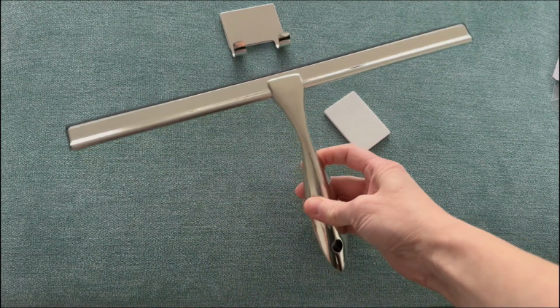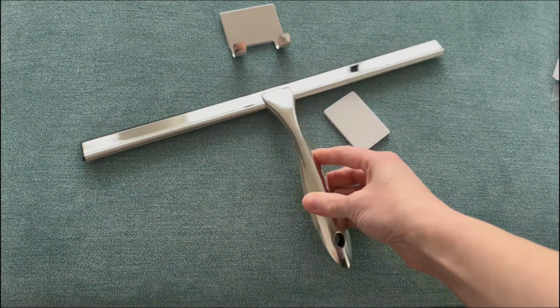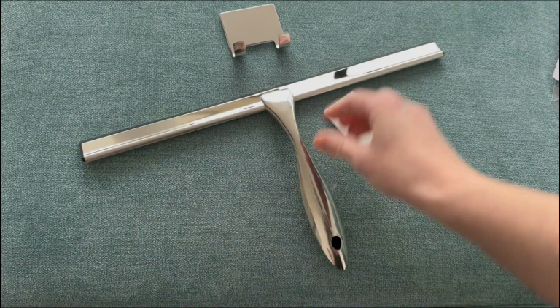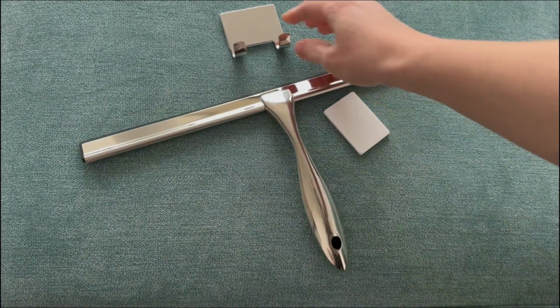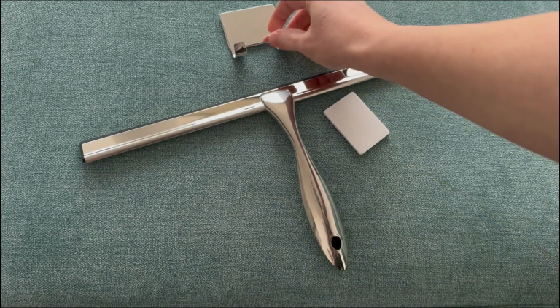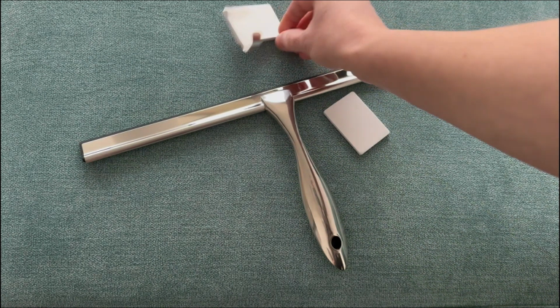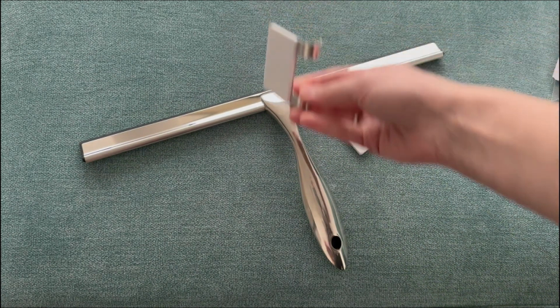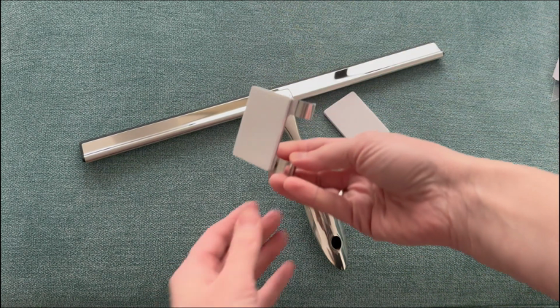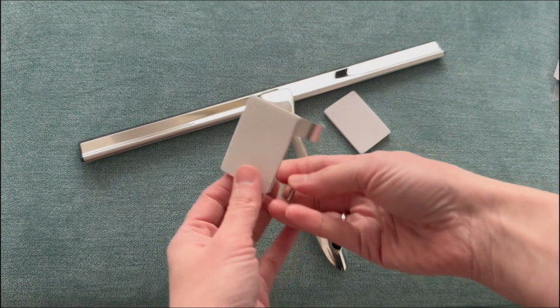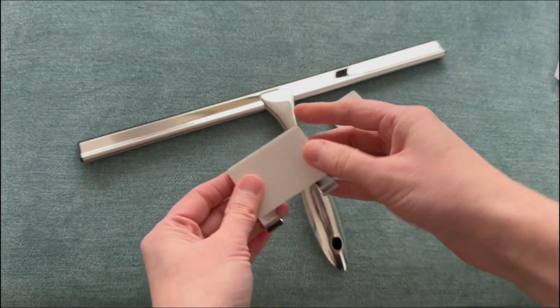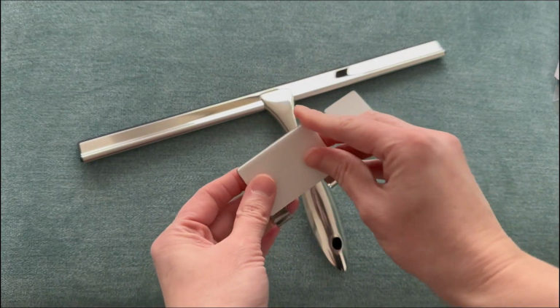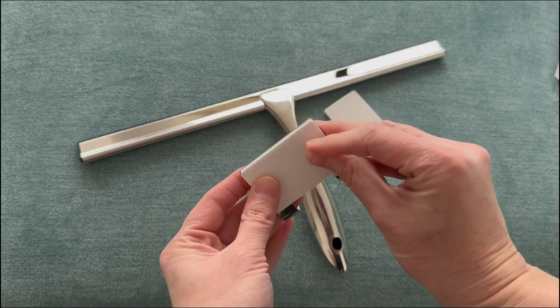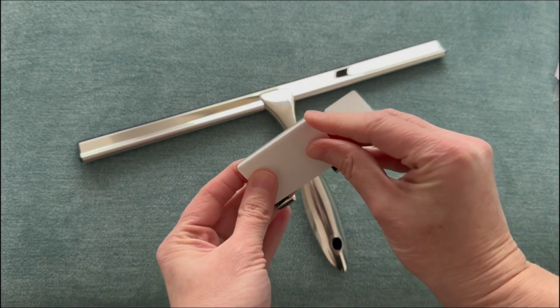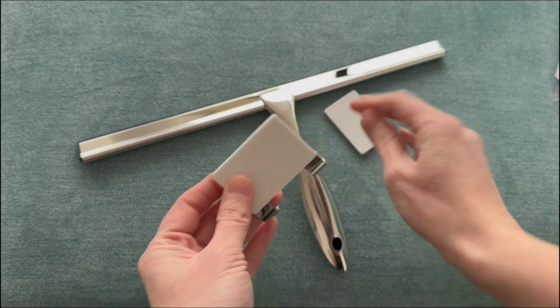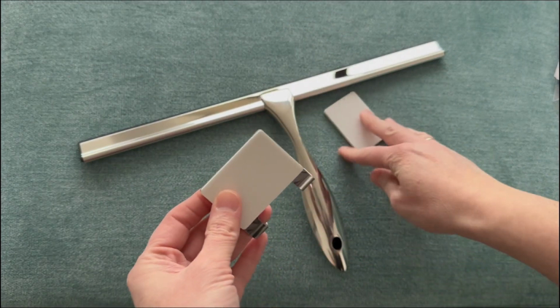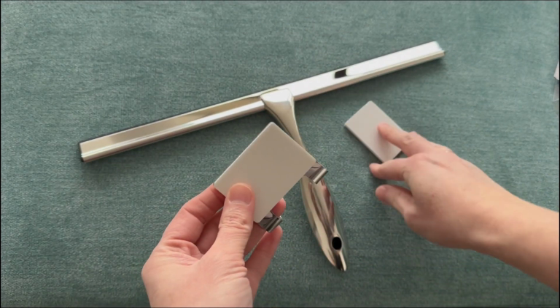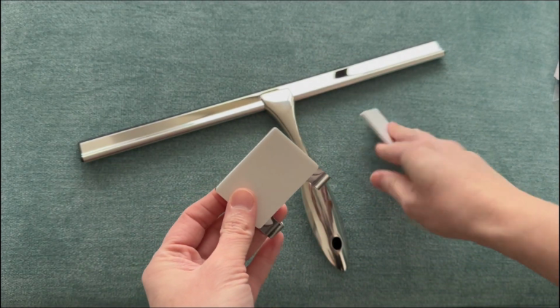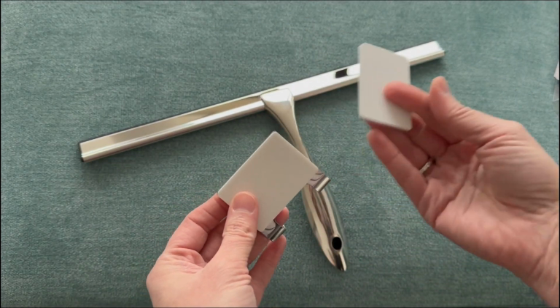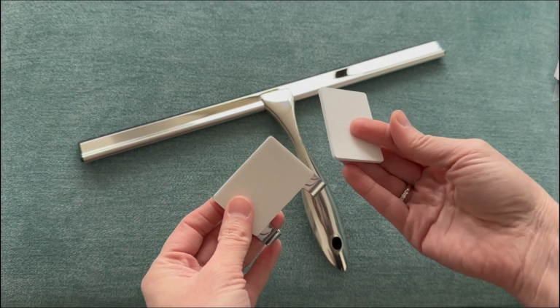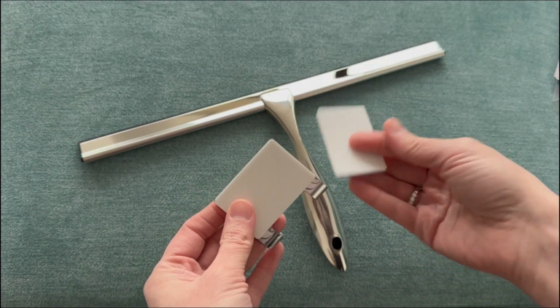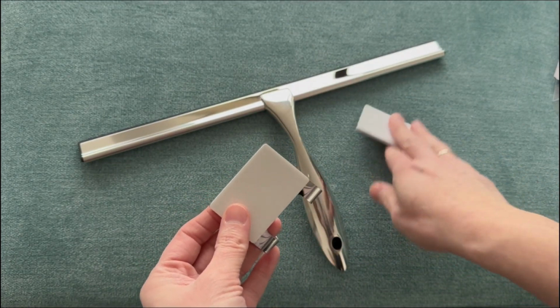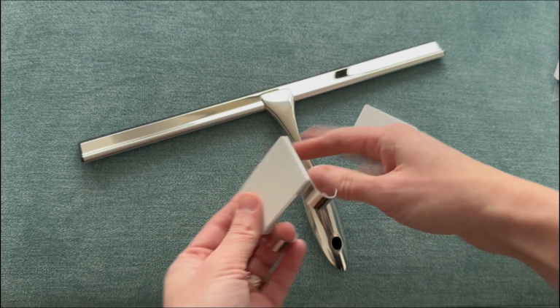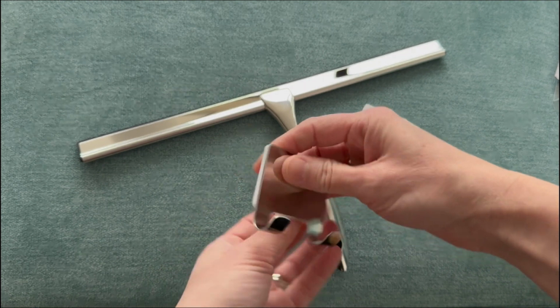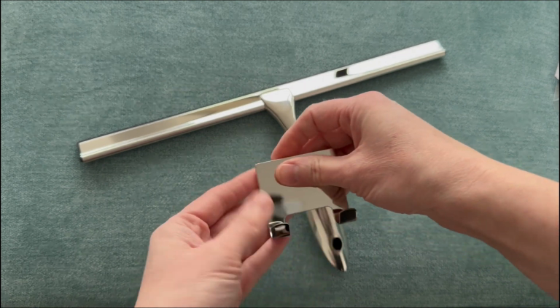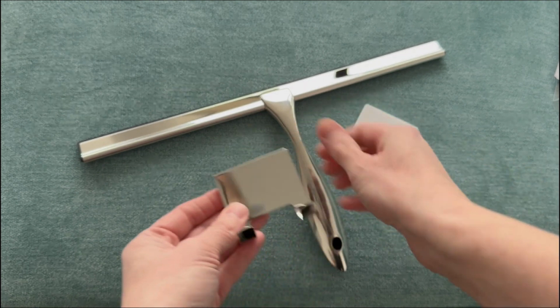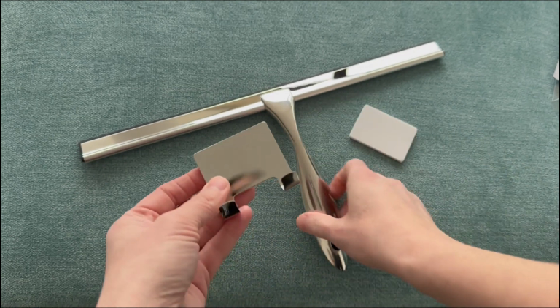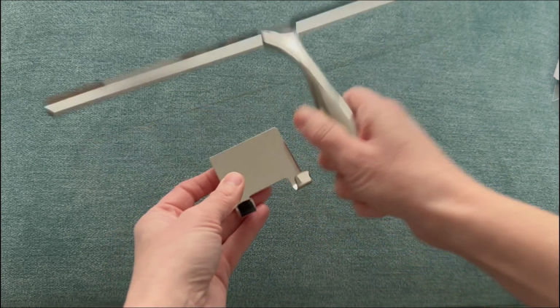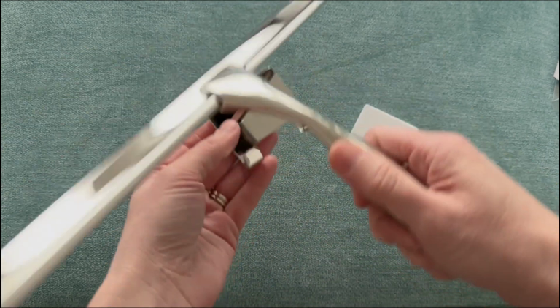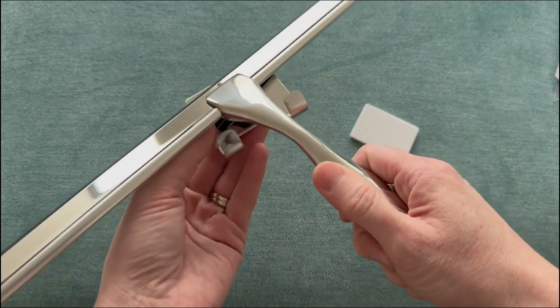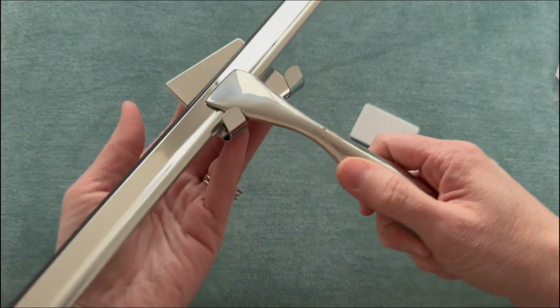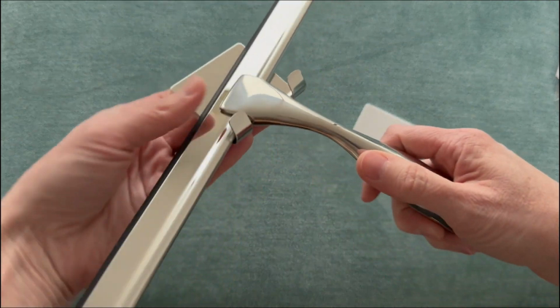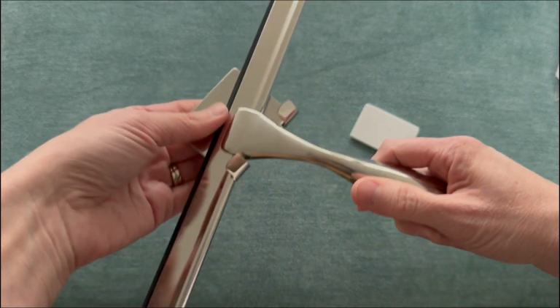It's super easy to hang up and store away while not in use, with this self-adhesive strip on the back of the mount here. They even include a second one just in case you need it later on.